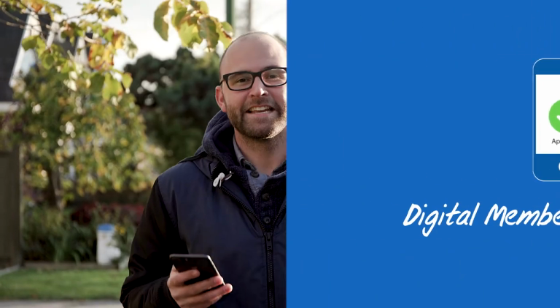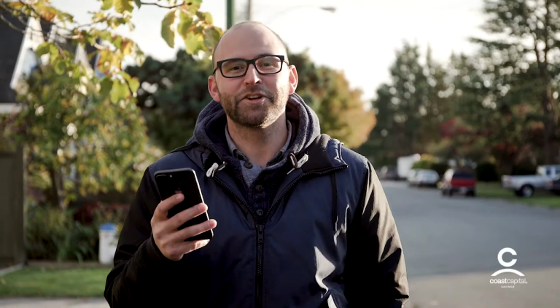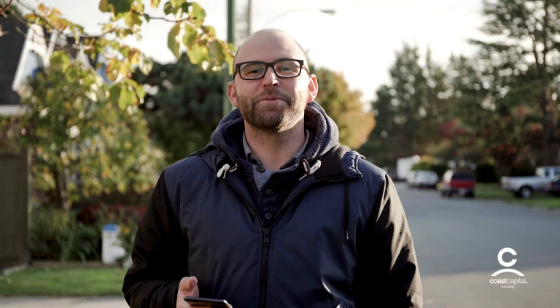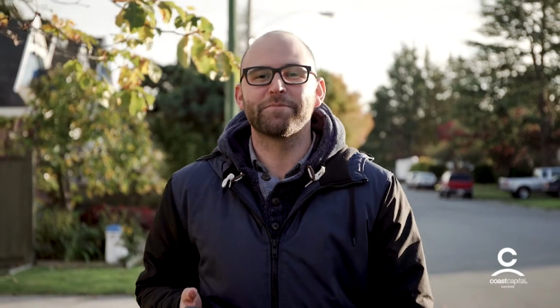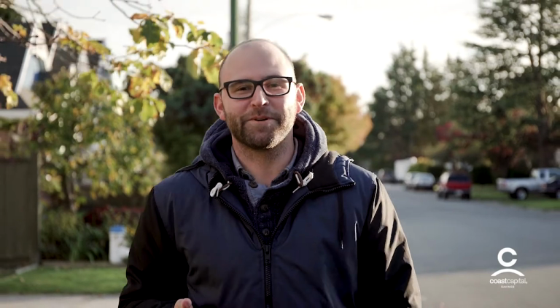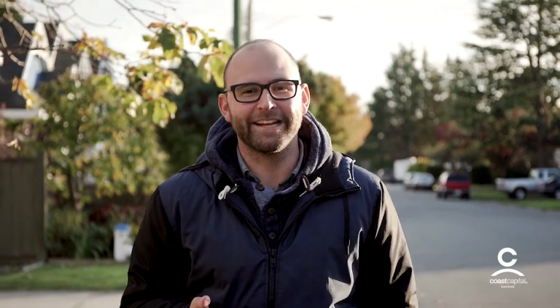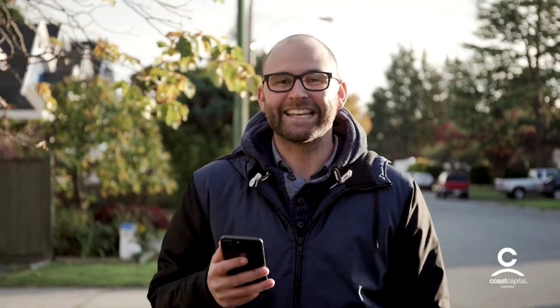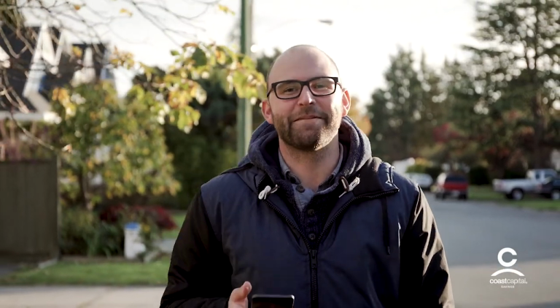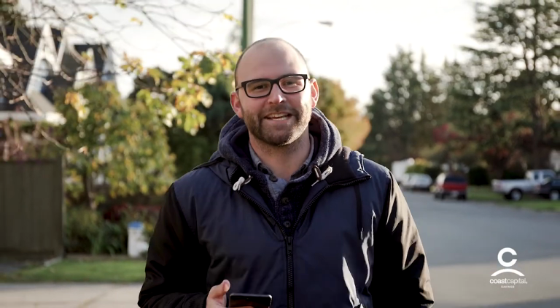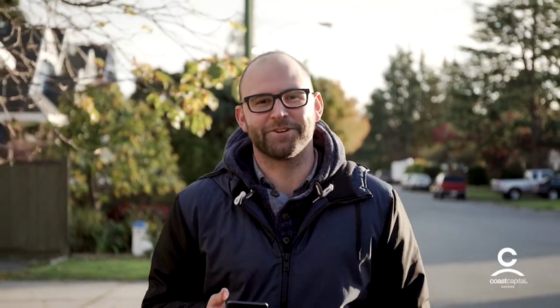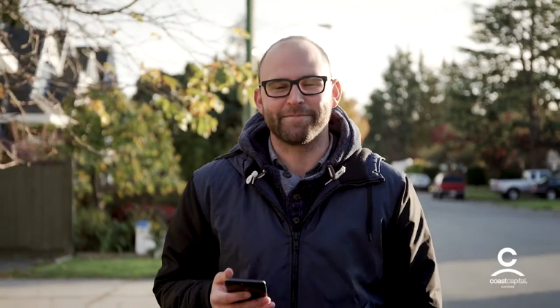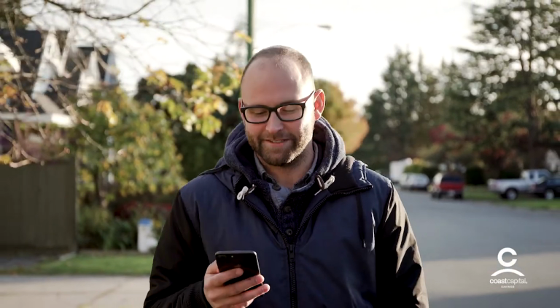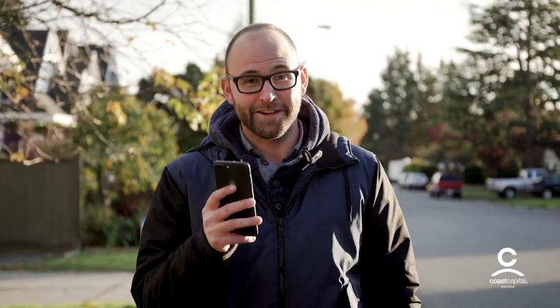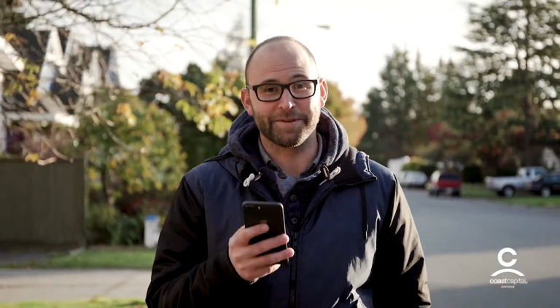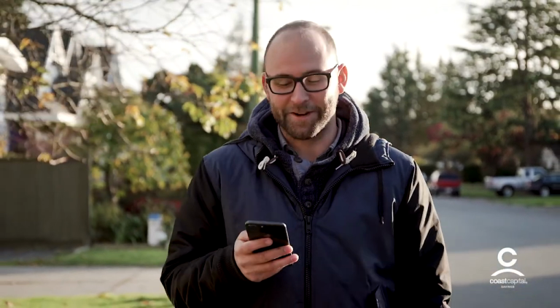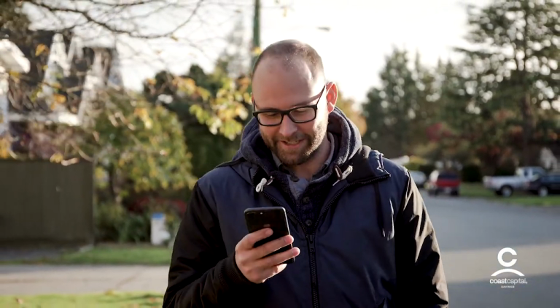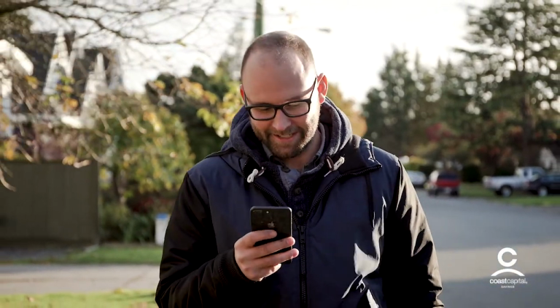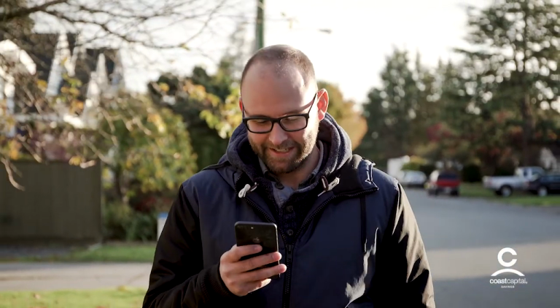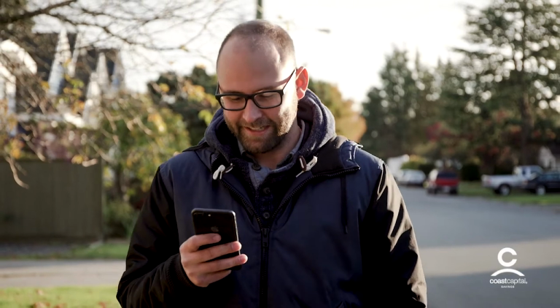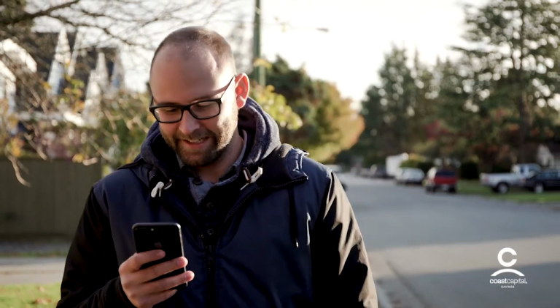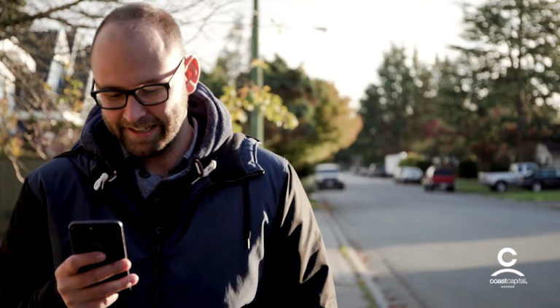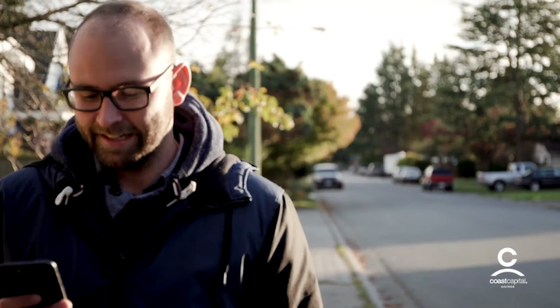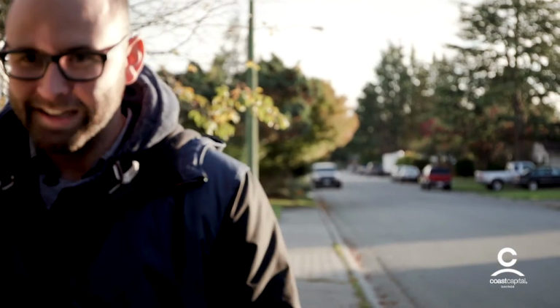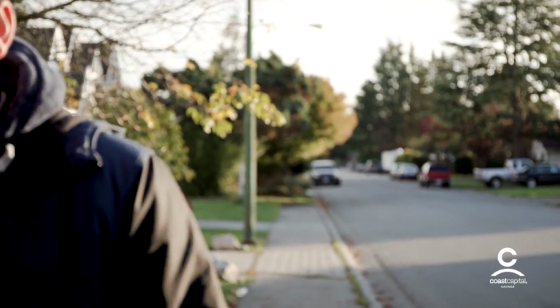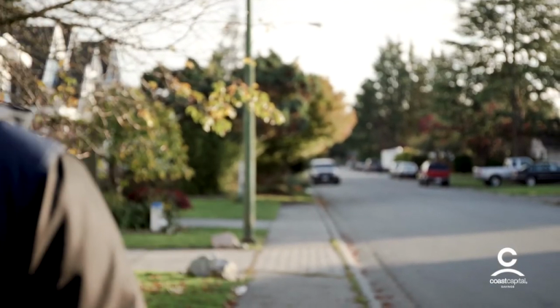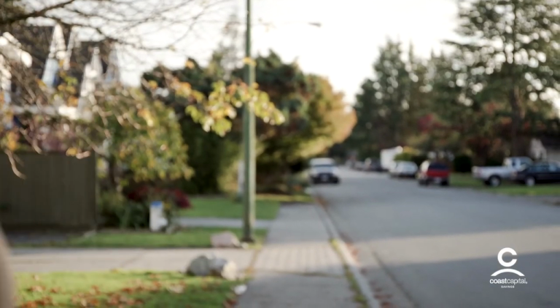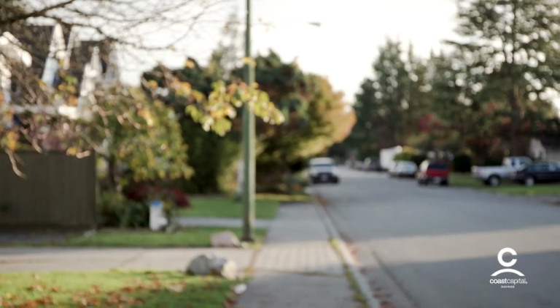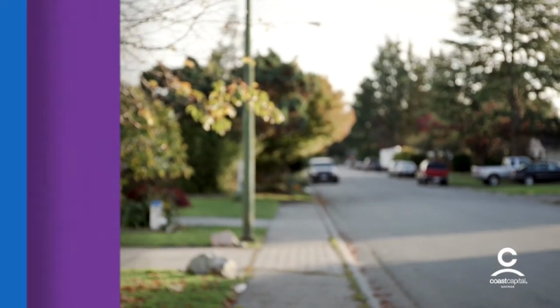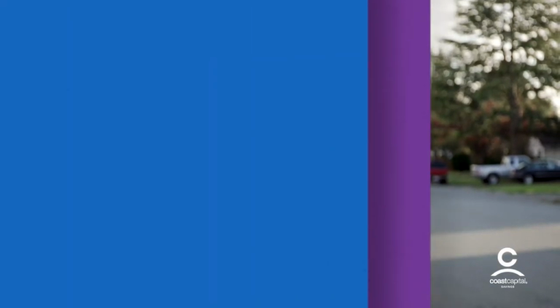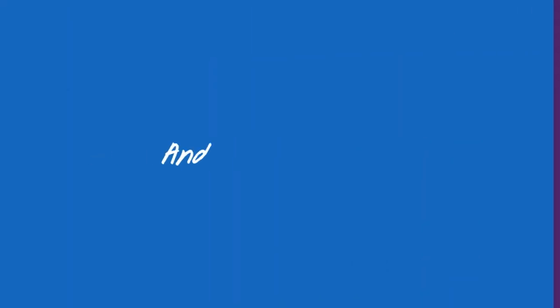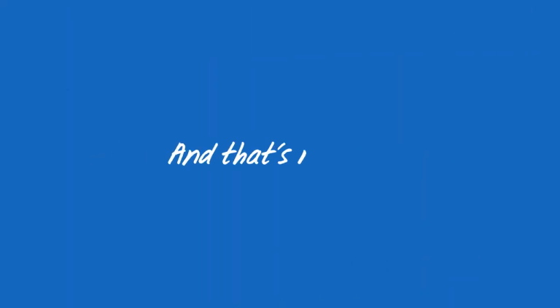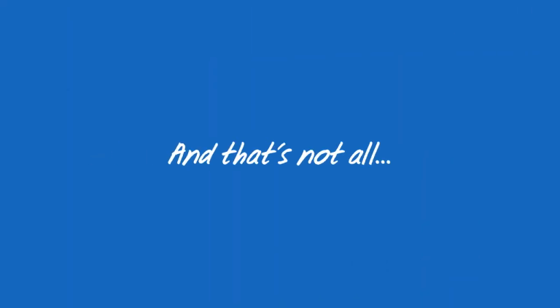Now you can open up a new membership online in less time than it takes to call your grandma. Oh, speaking of which. Hey, Grandma. We still on for bridge tonight? Oh, that's great.